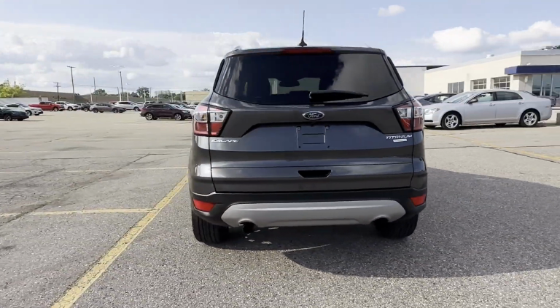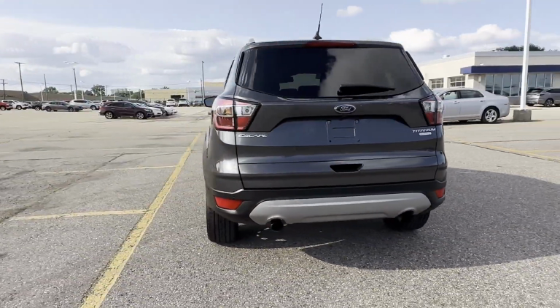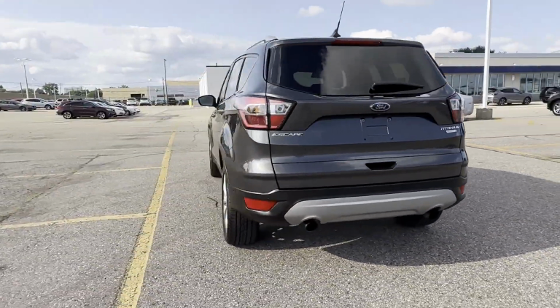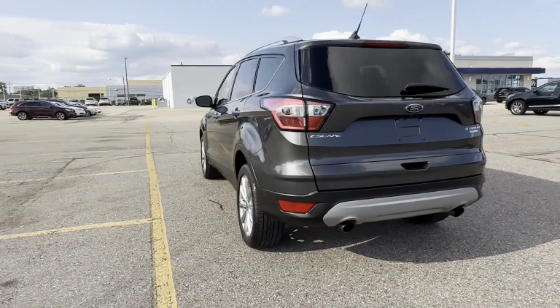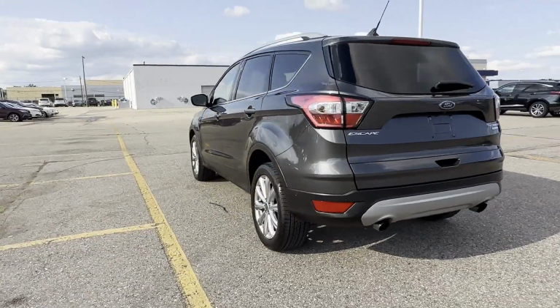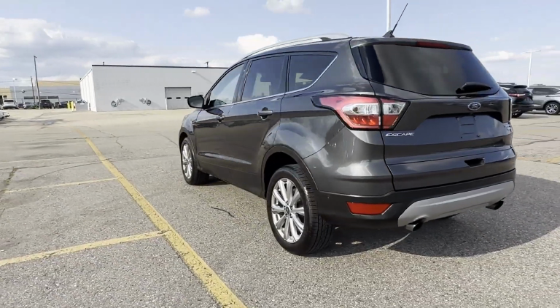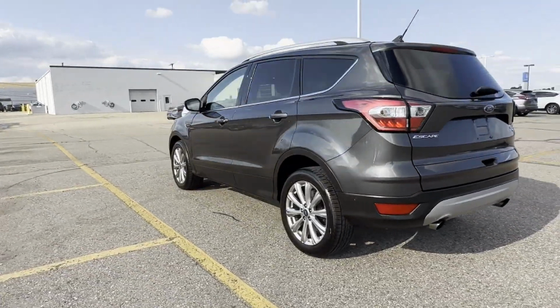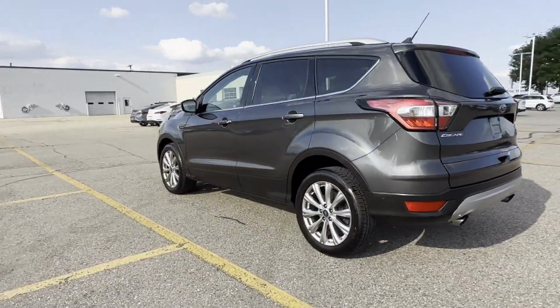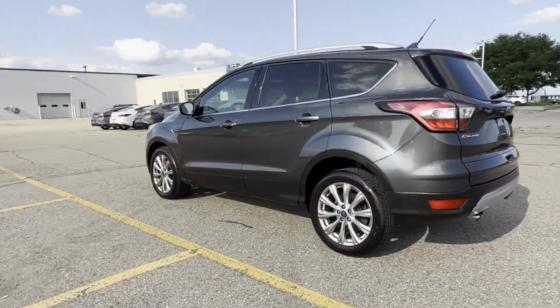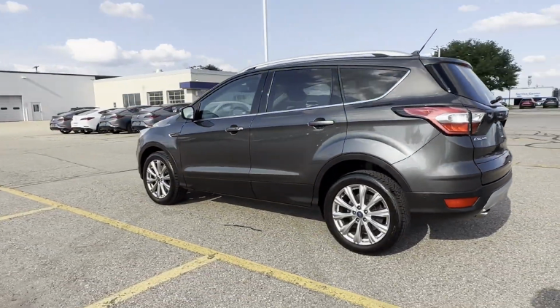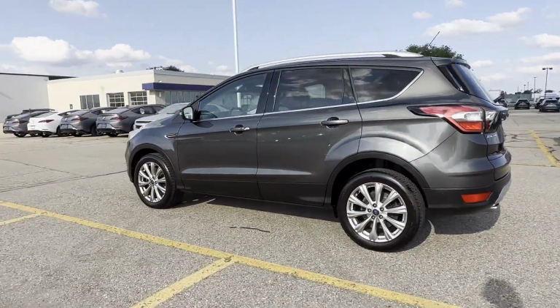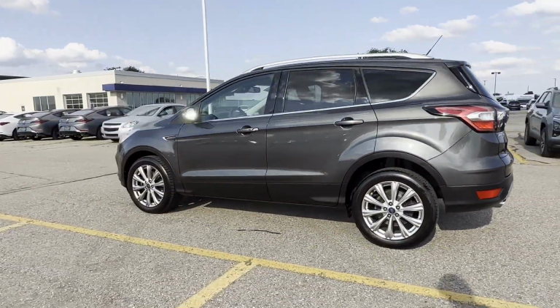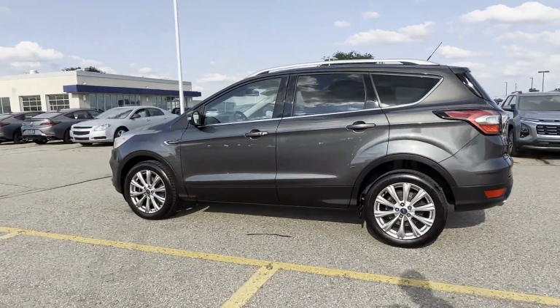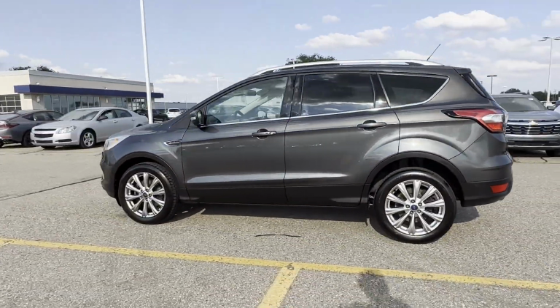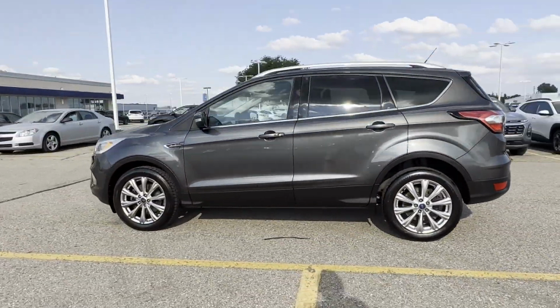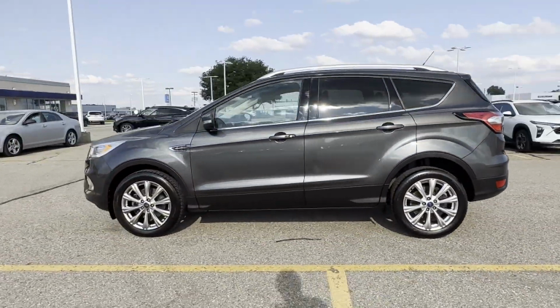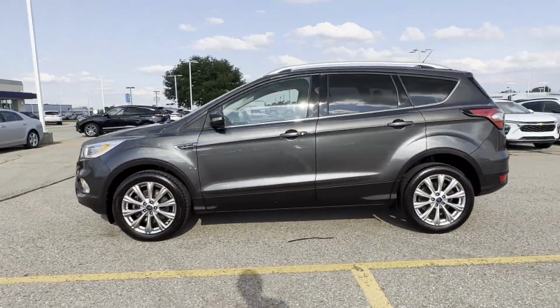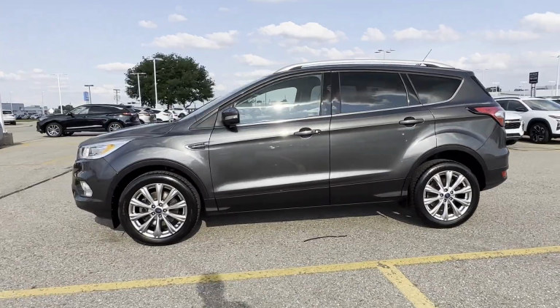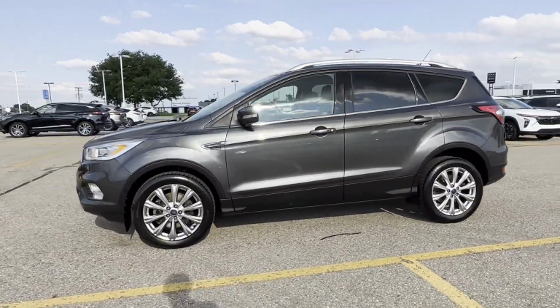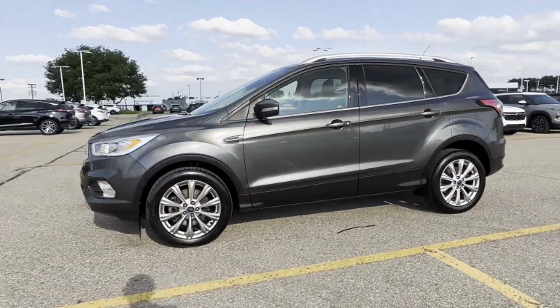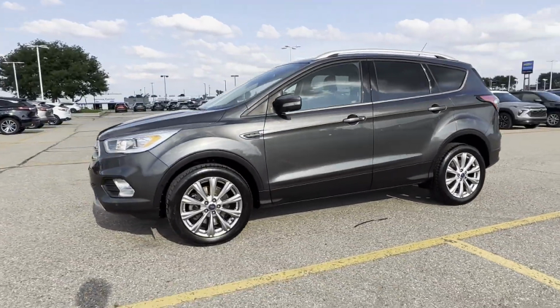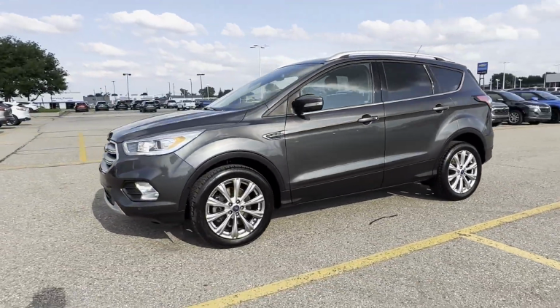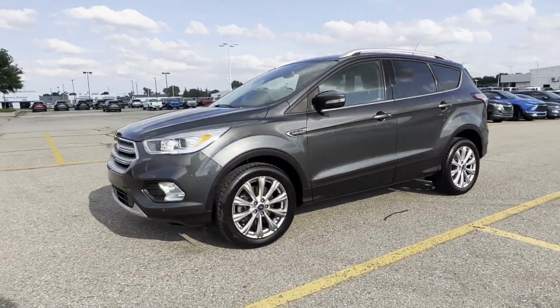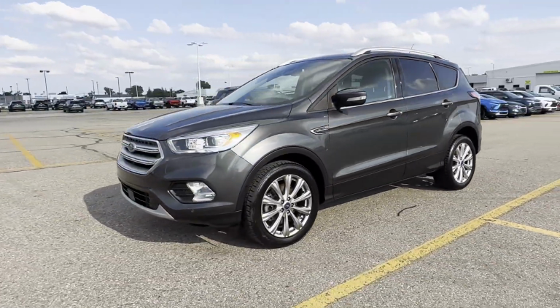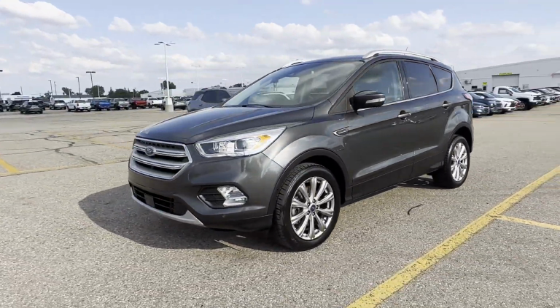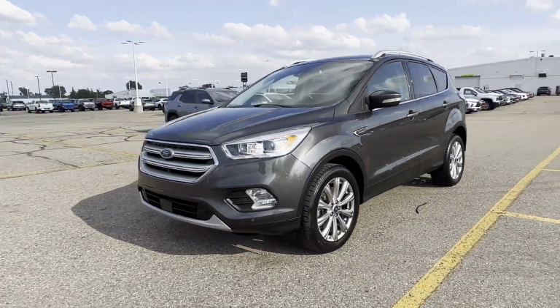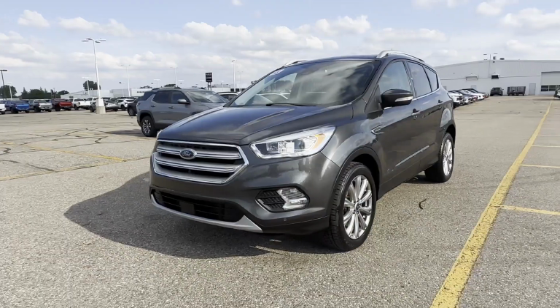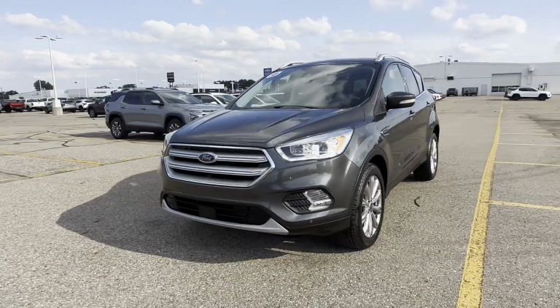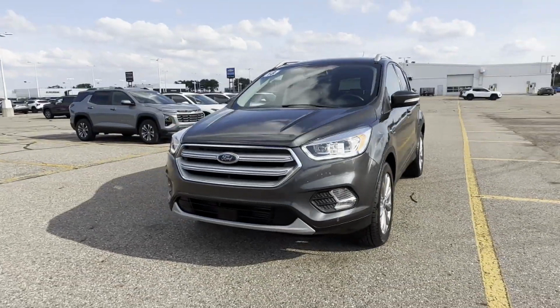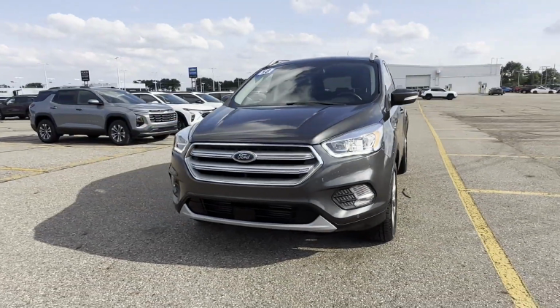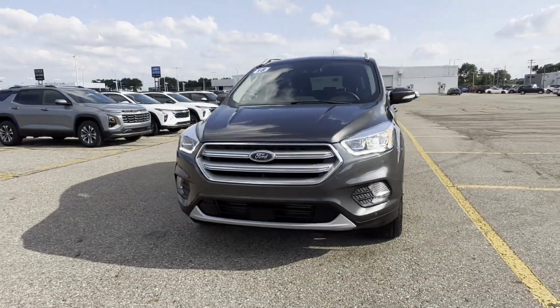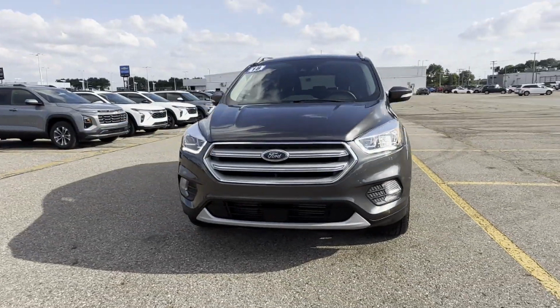Automatic parking, cross-traffic alert, side-view mirrors with turn signals, Wi-Fi hotspot, satellite radio, navigation.